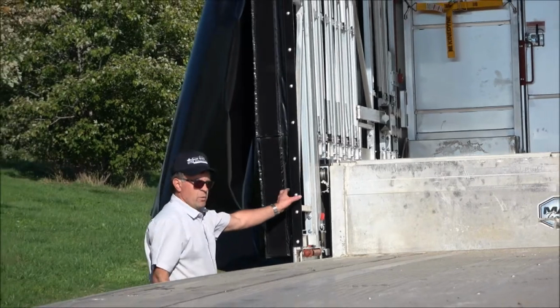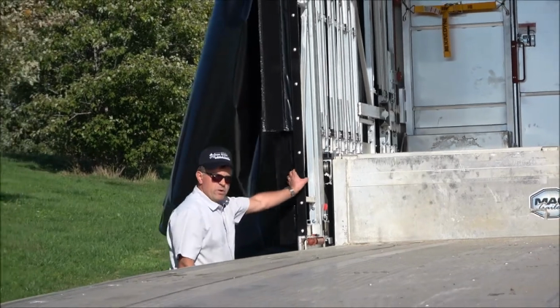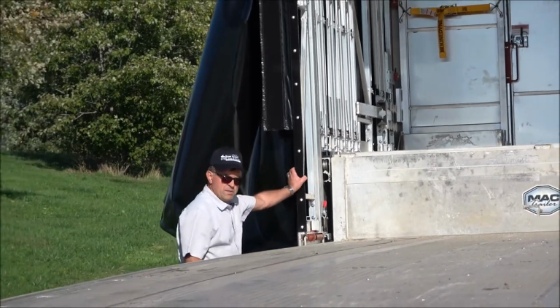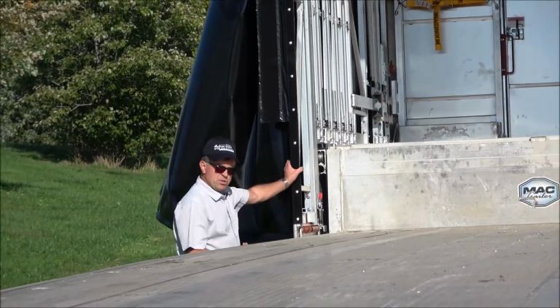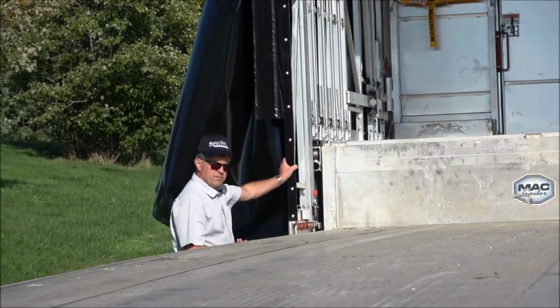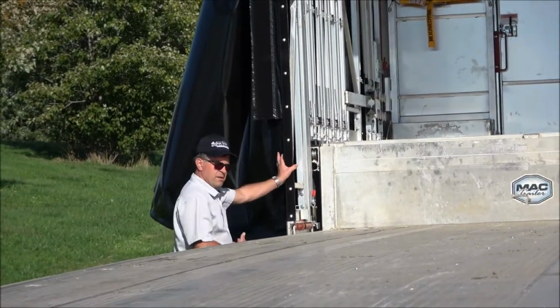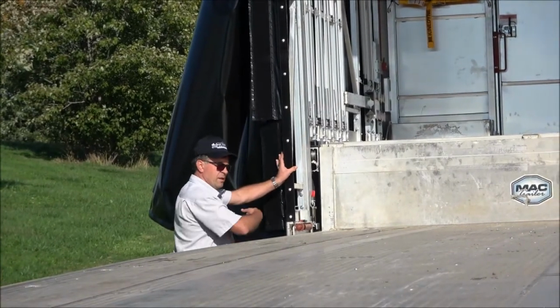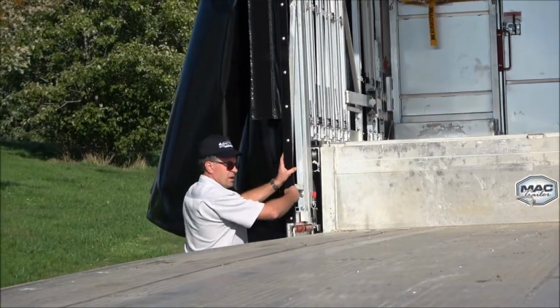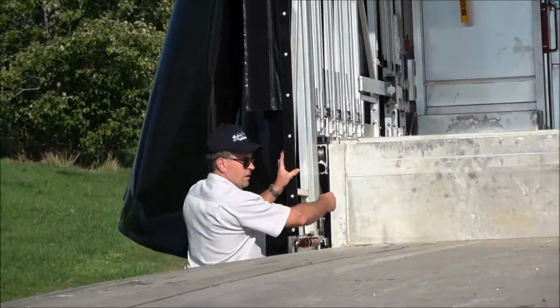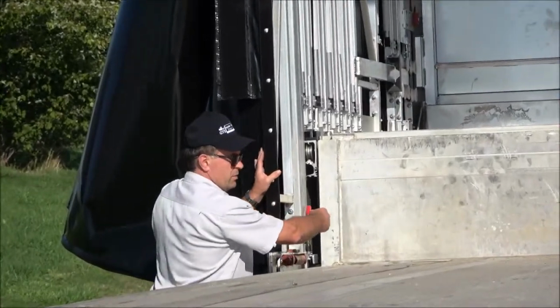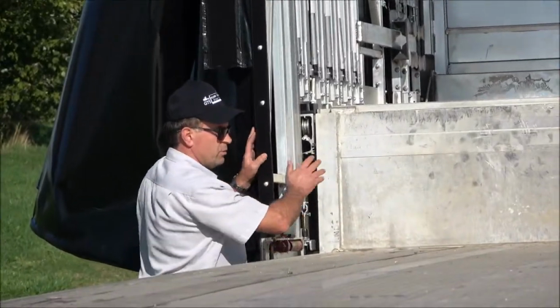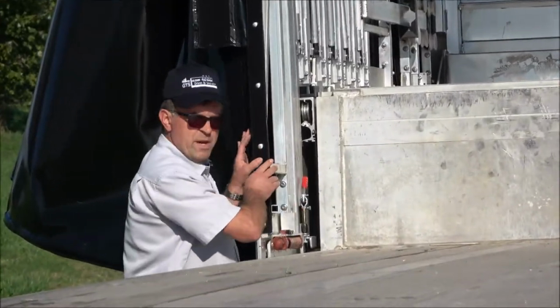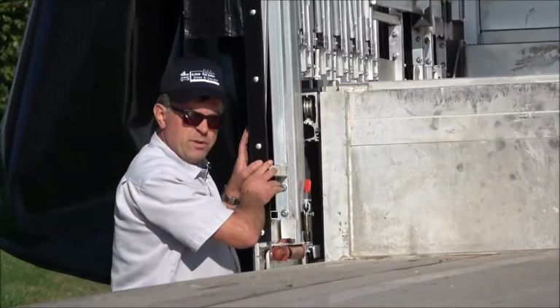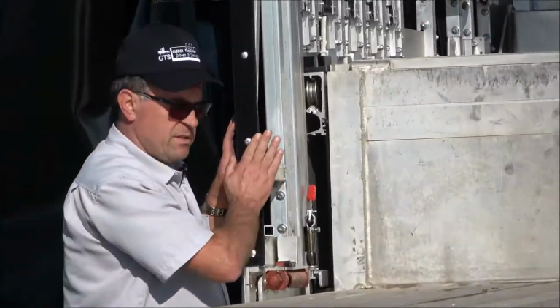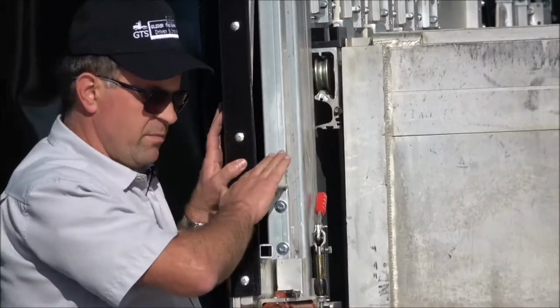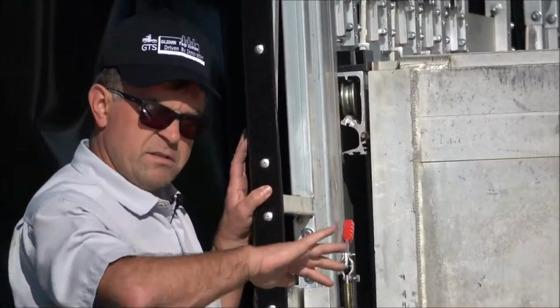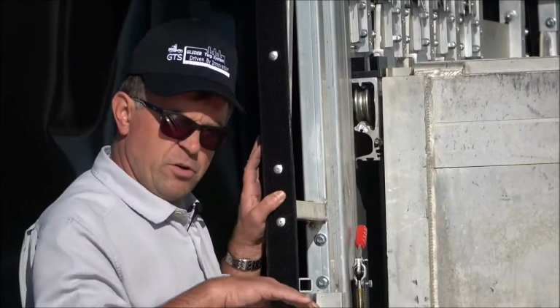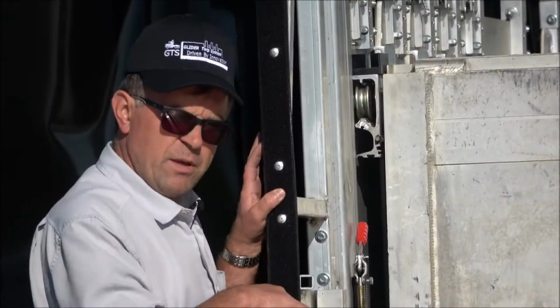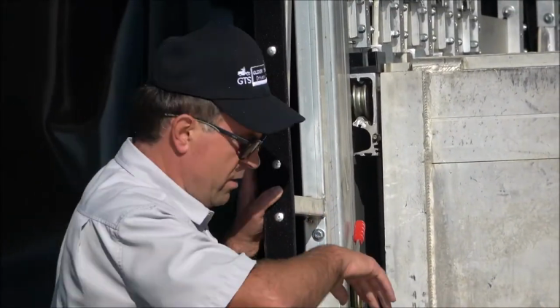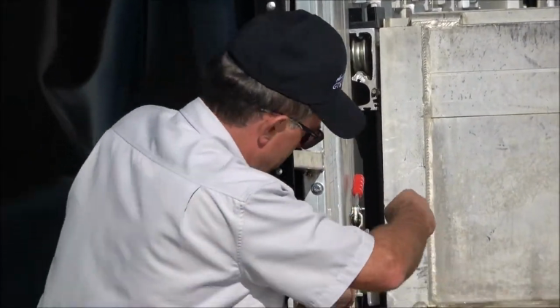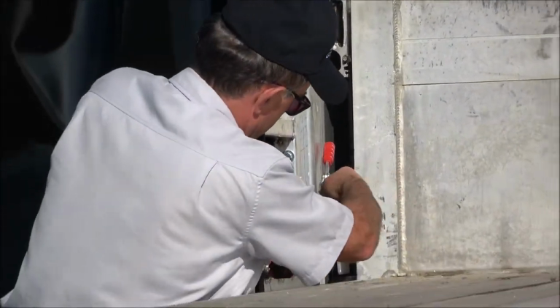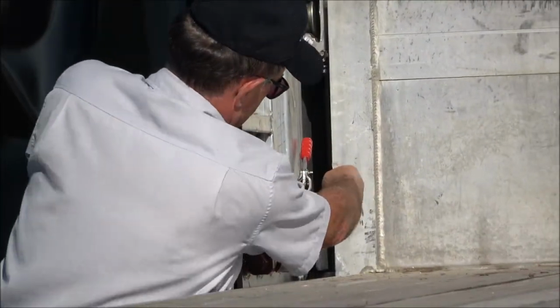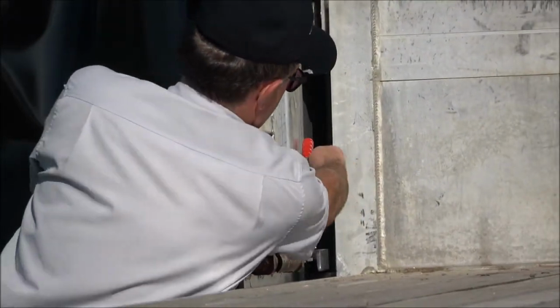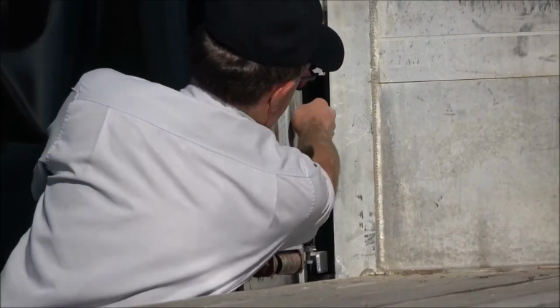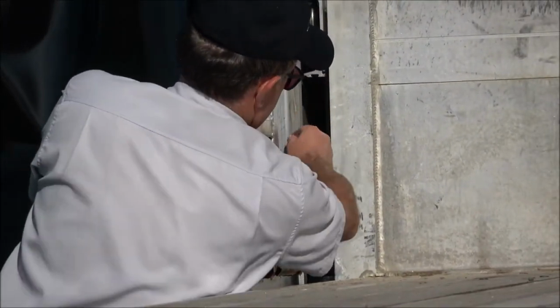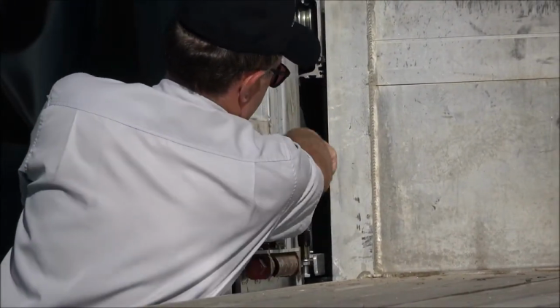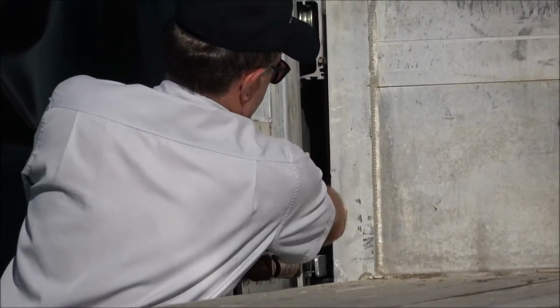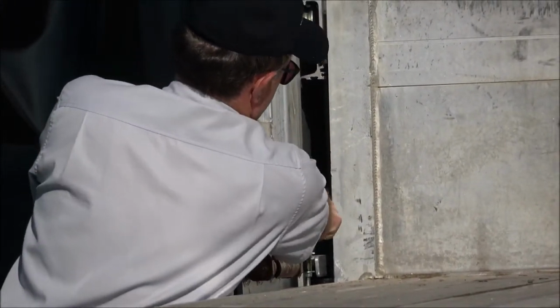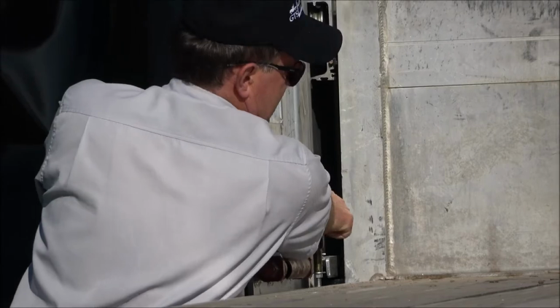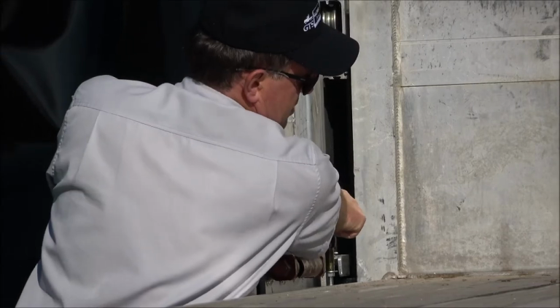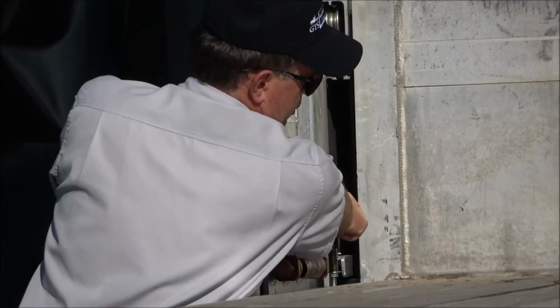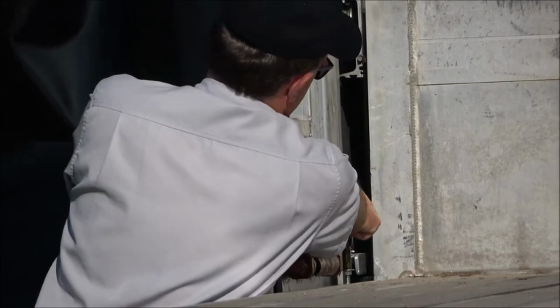When you are in this position, you want to make sure that the system doesn't roll anymore — using the carrier stopper, as we call it.